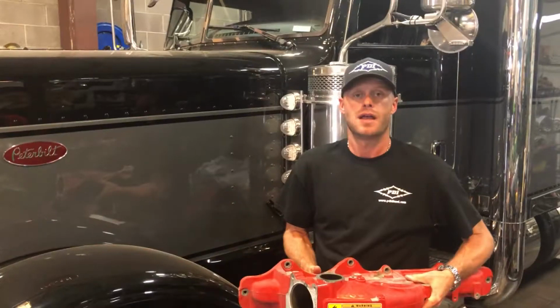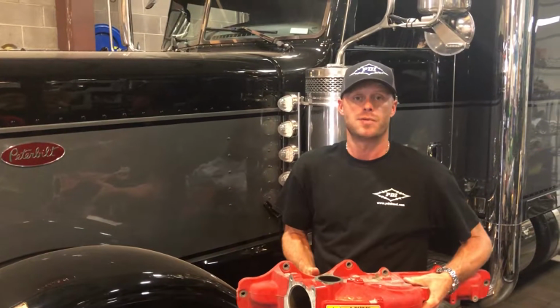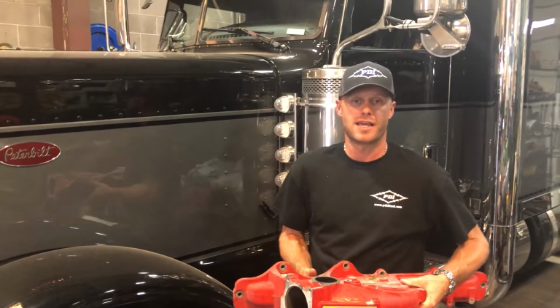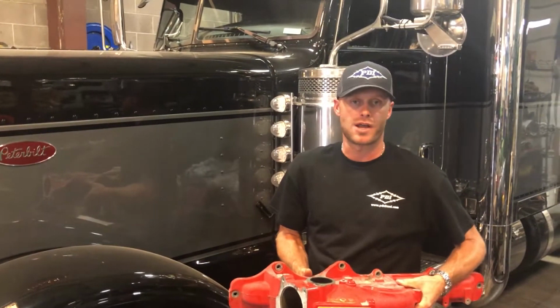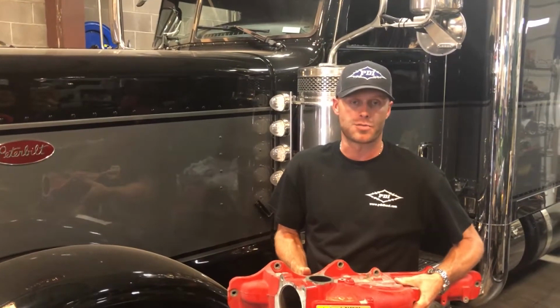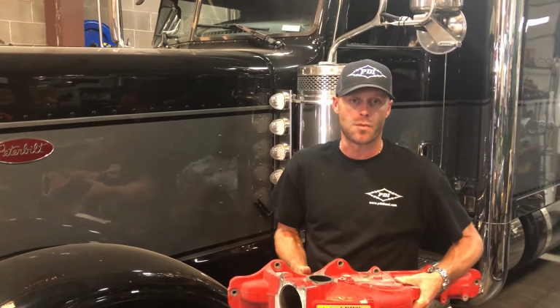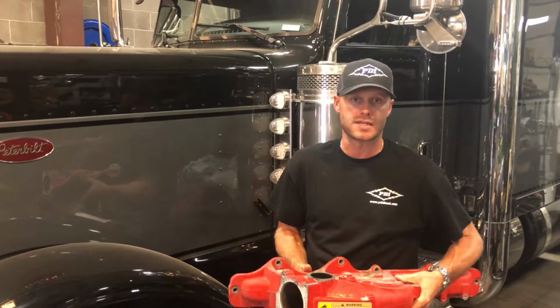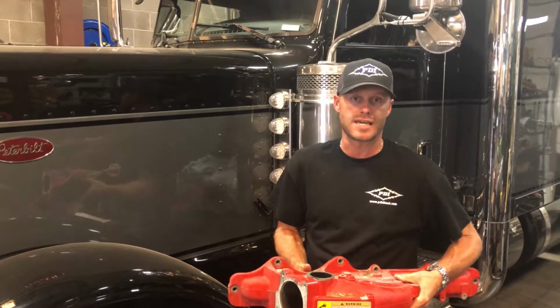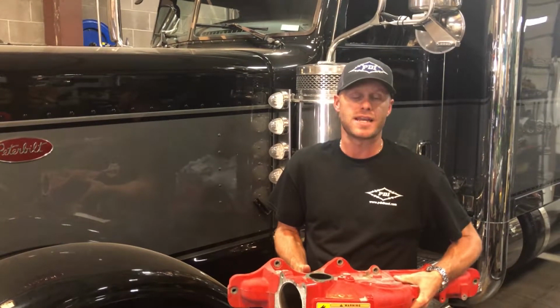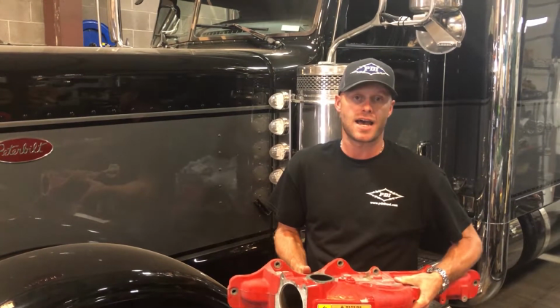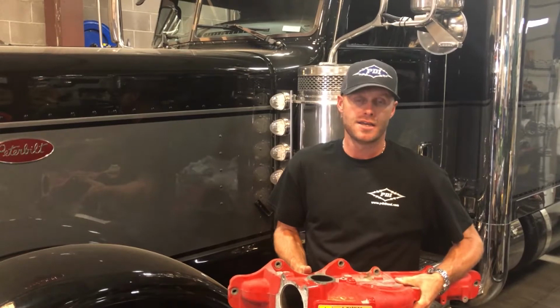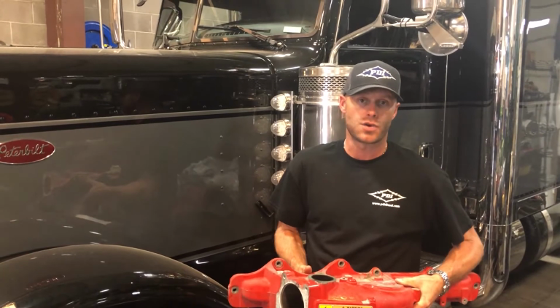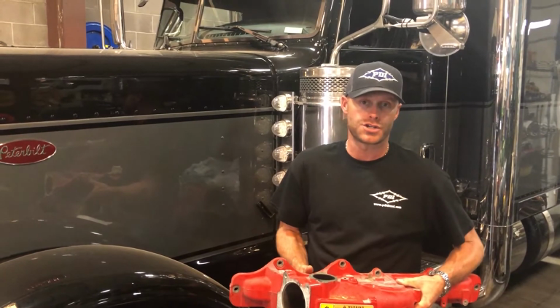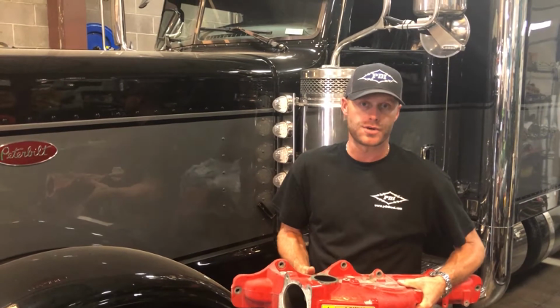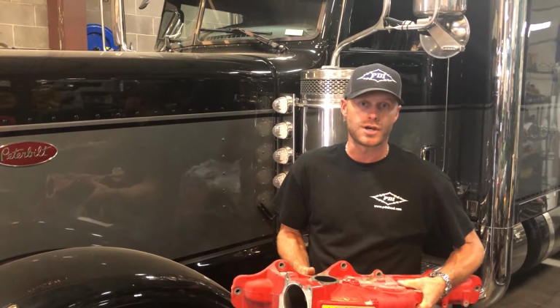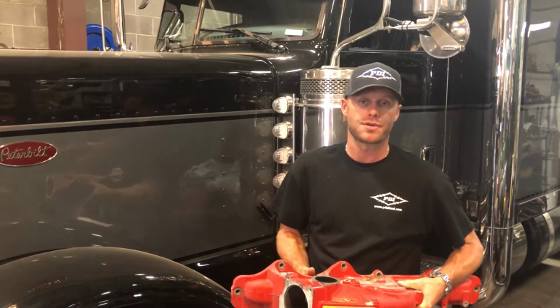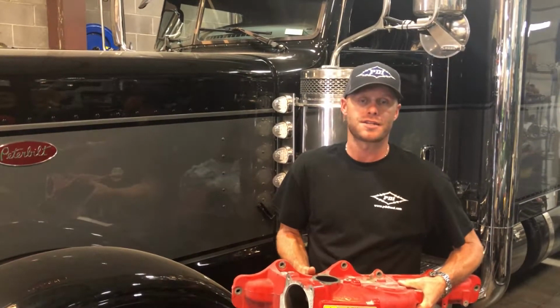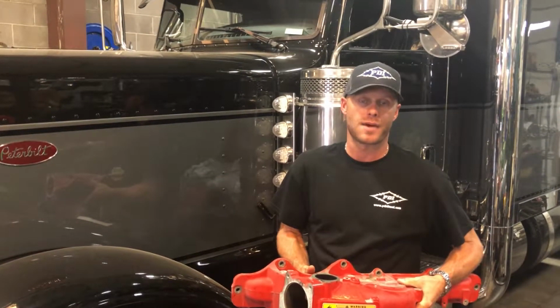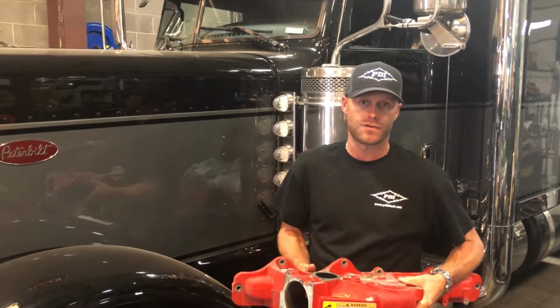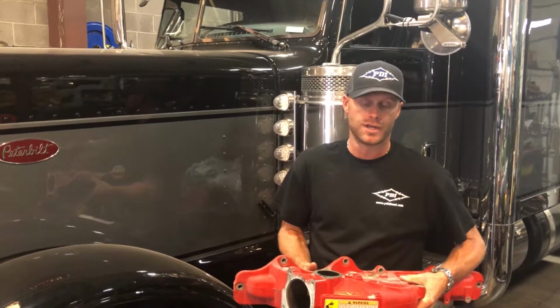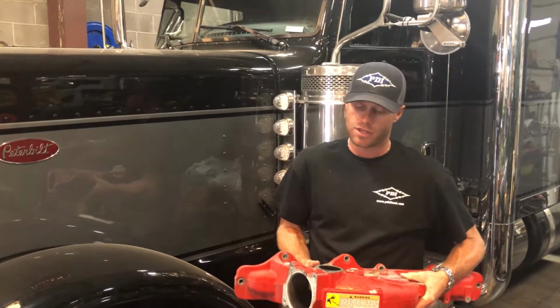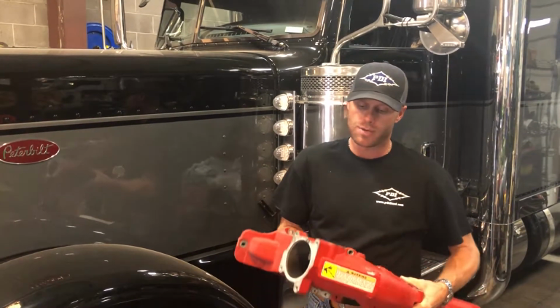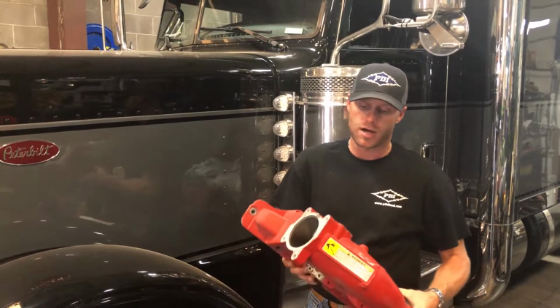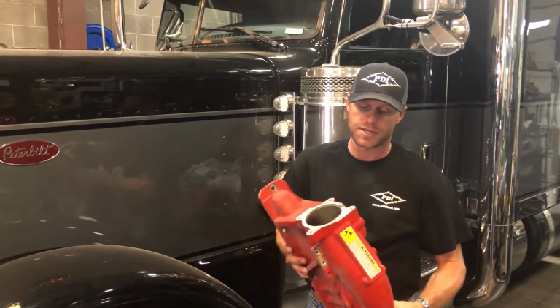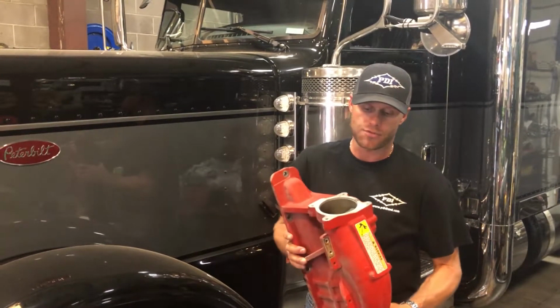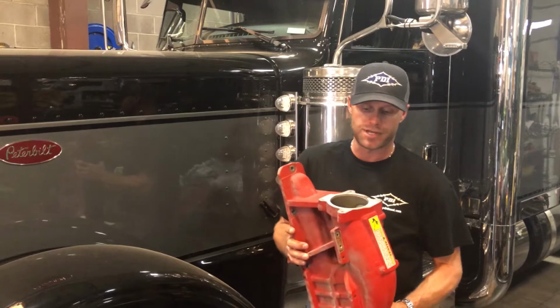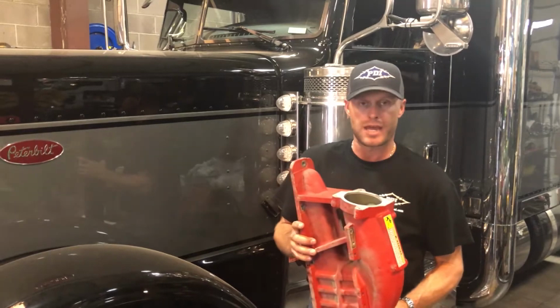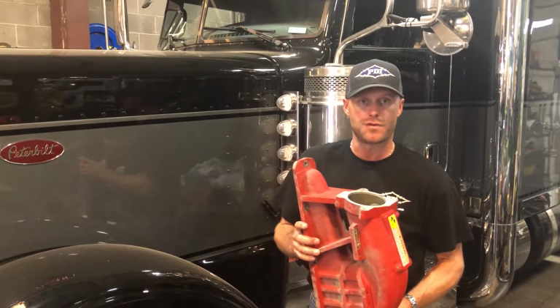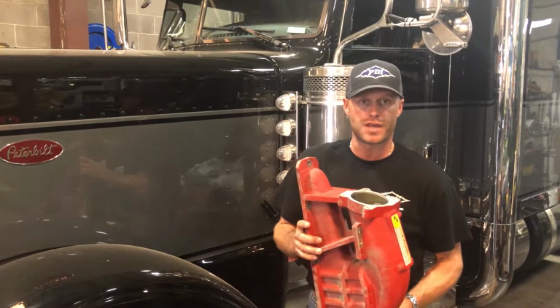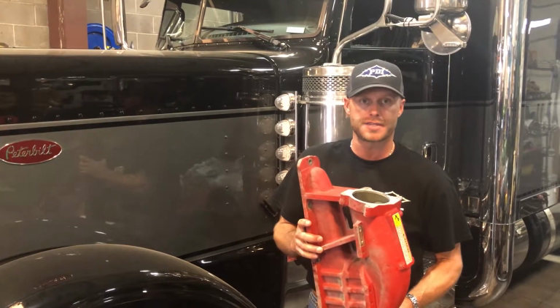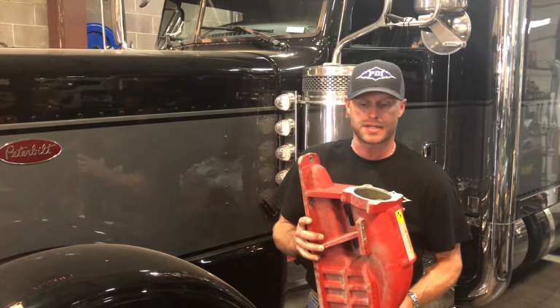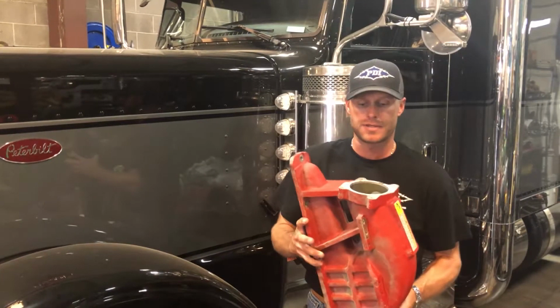Hey everybody, Lance Brown here with Performance Diesel Lane PDI. Just wanted to show you real quick, we're doing an intake manifold — the new Big Boss Intake Replacement Manifold for the ISX Cummins.